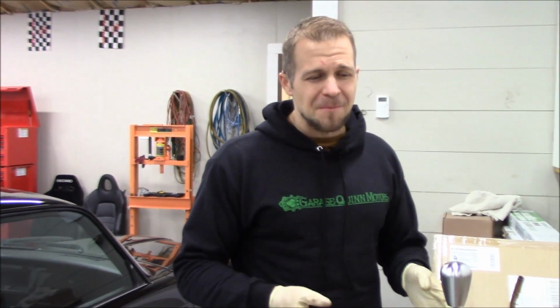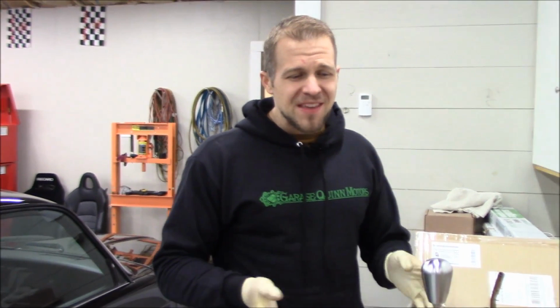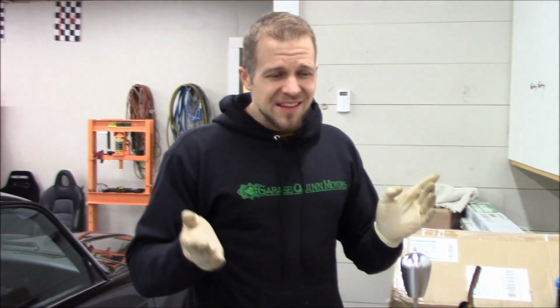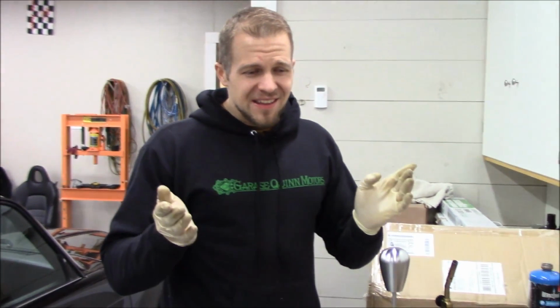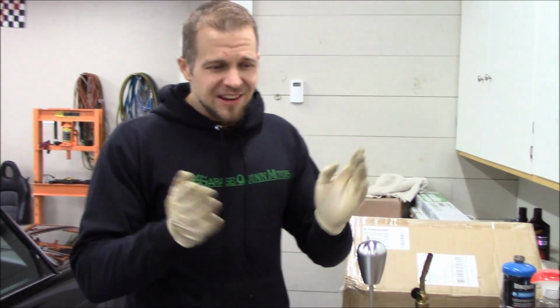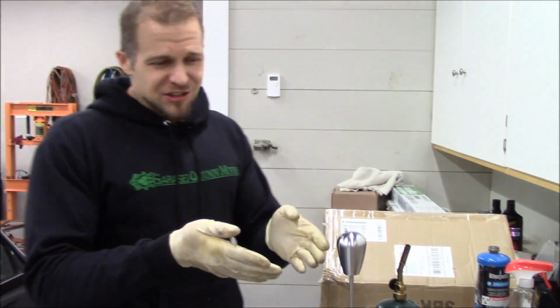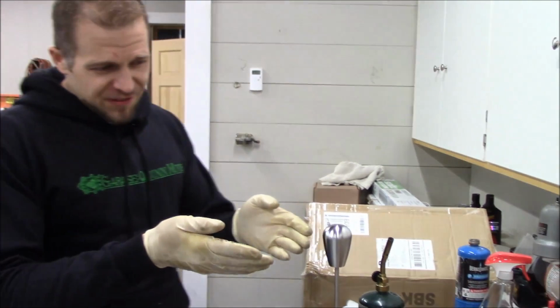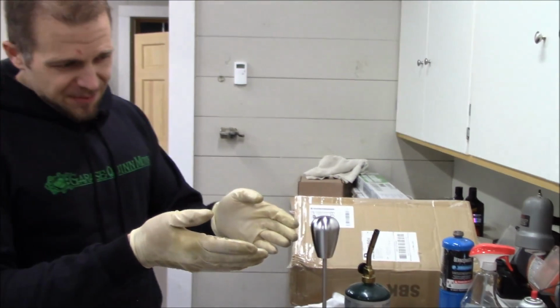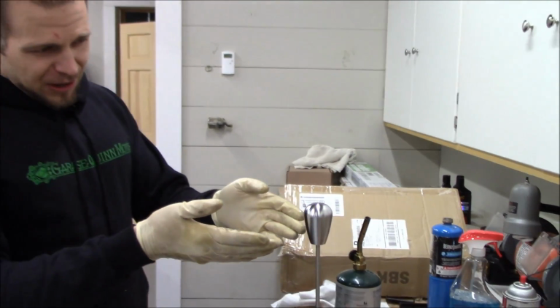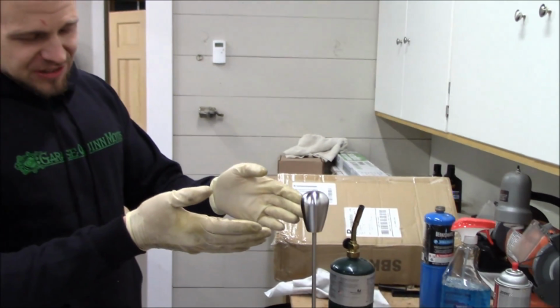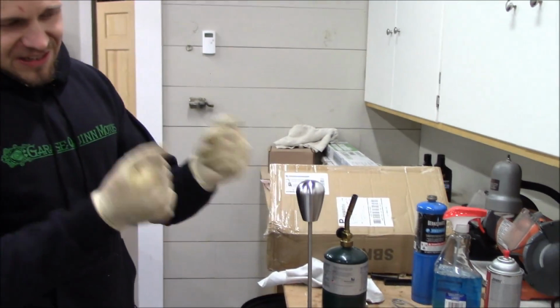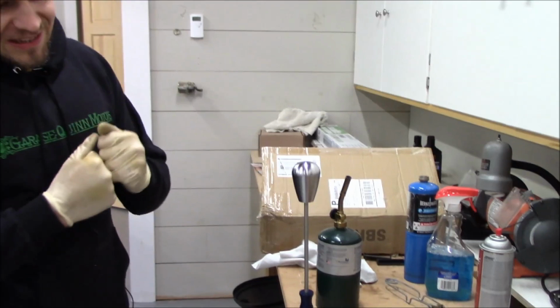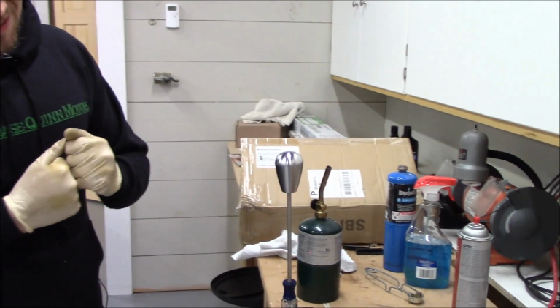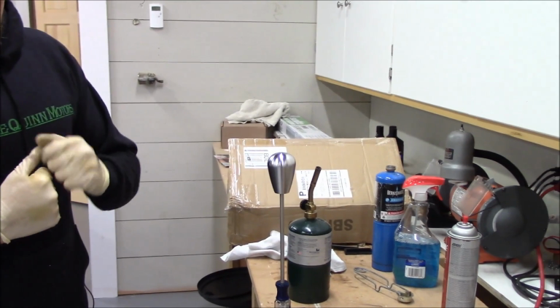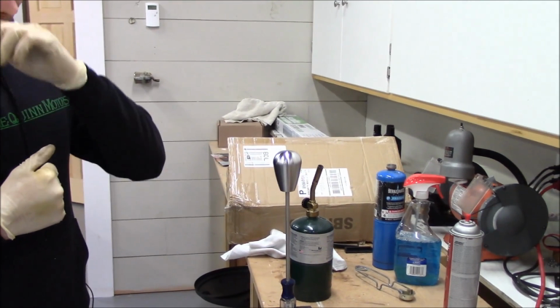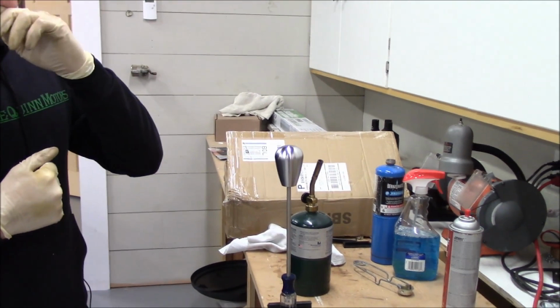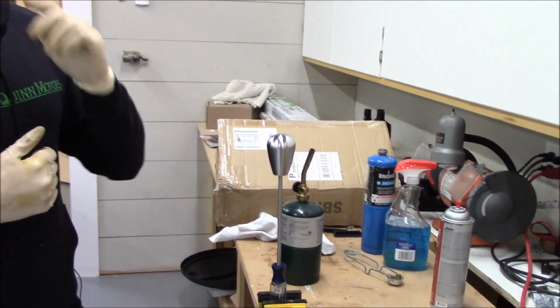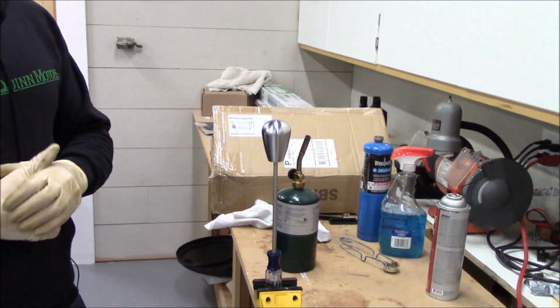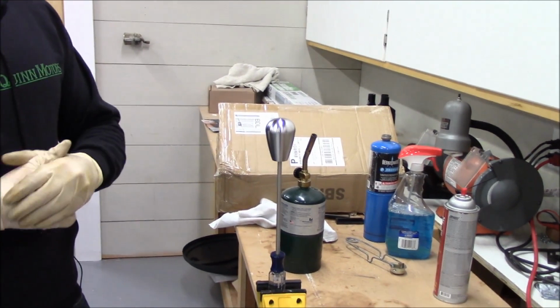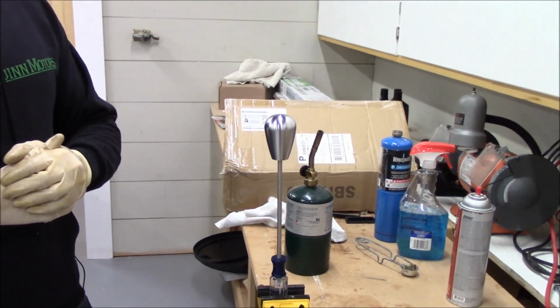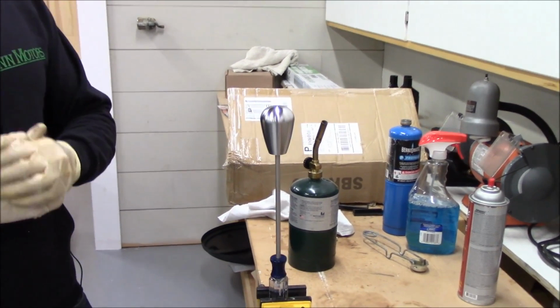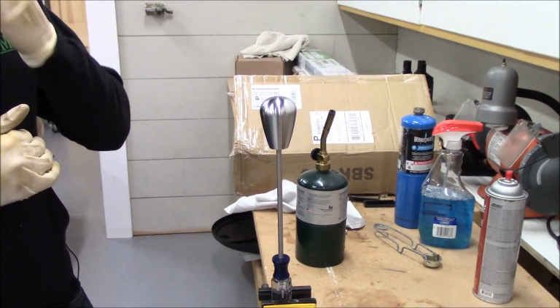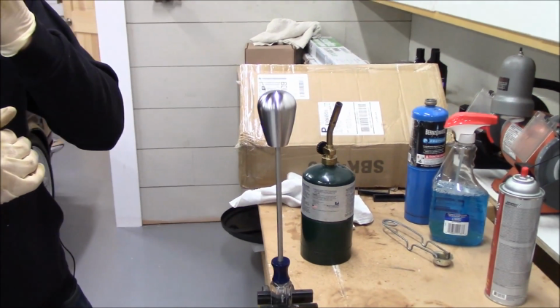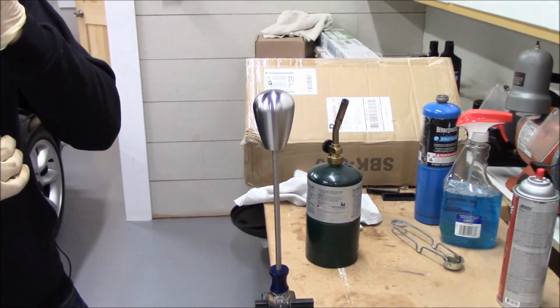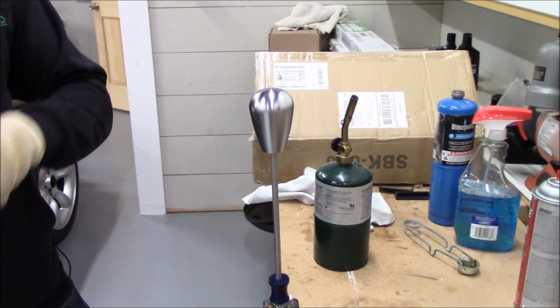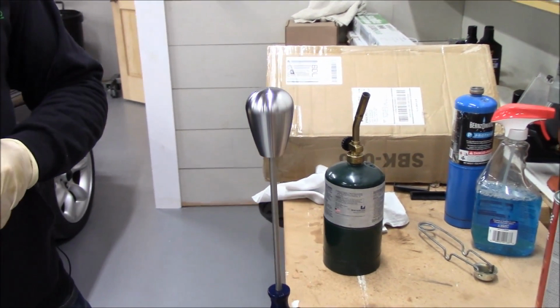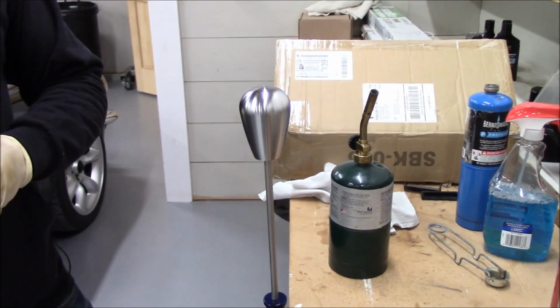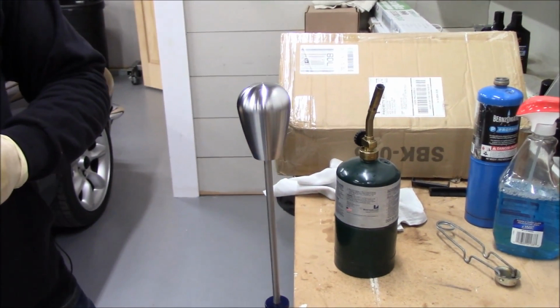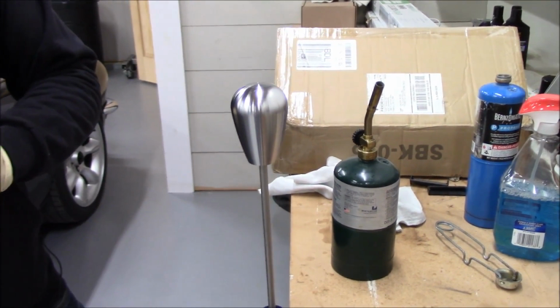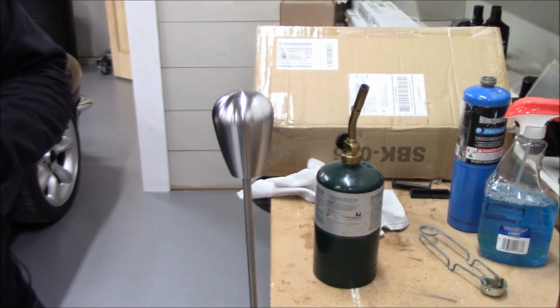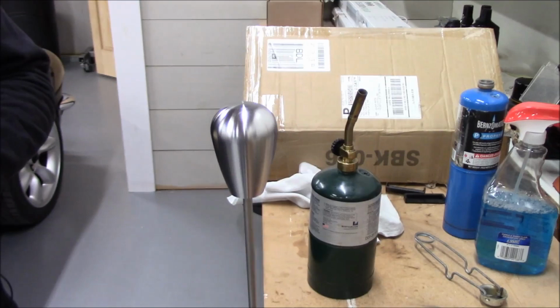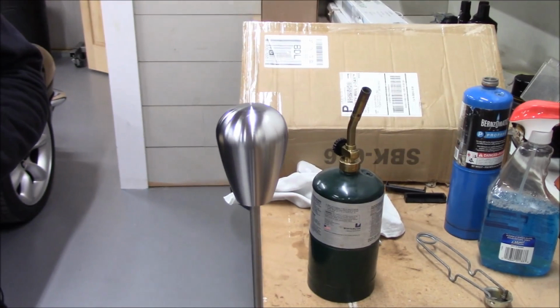Here's the shift knob in question. I think it's time to spruce this up a little bit and we'll see how it goes.